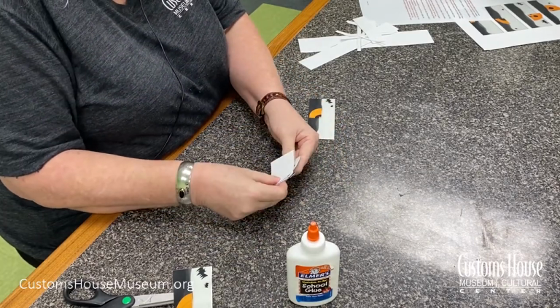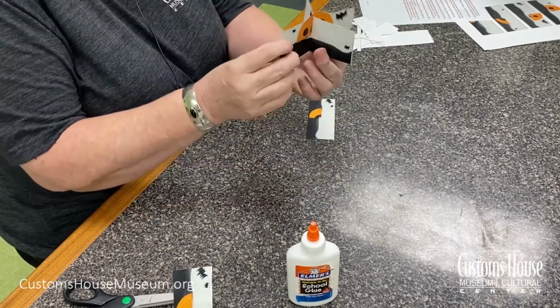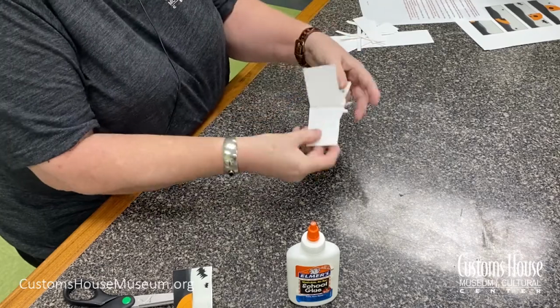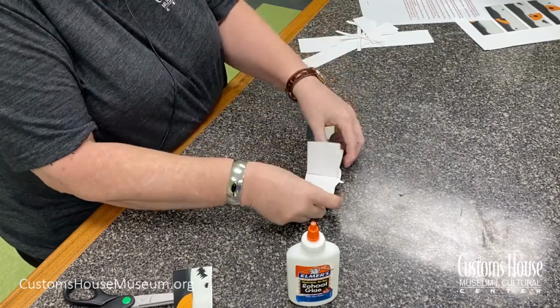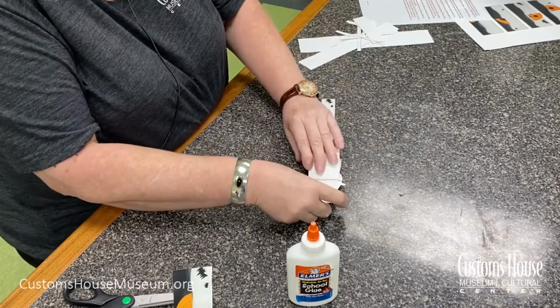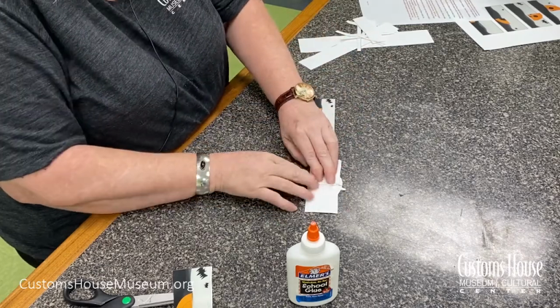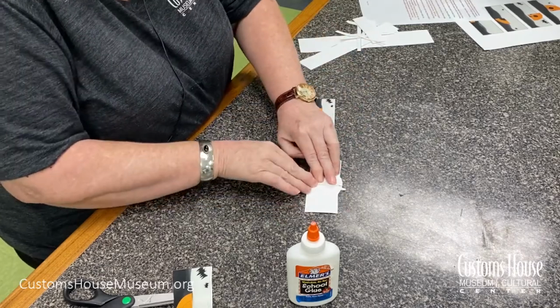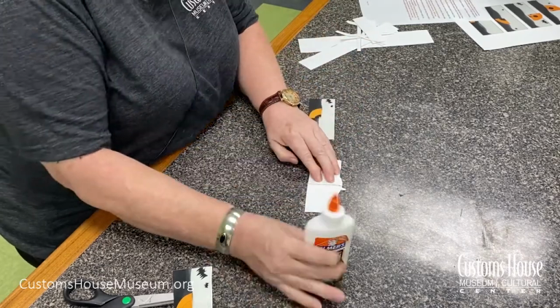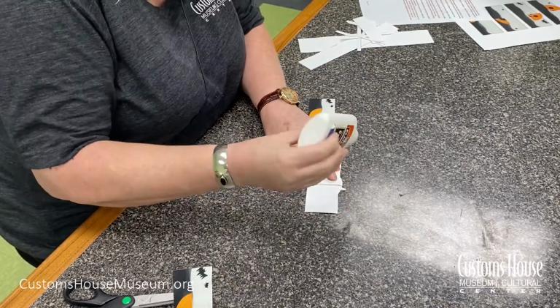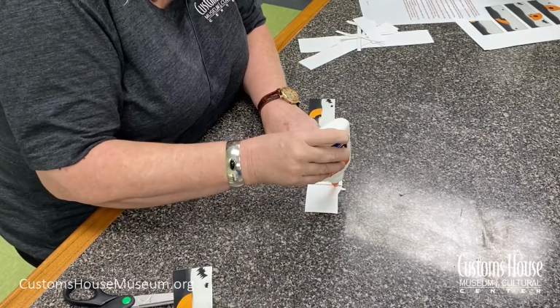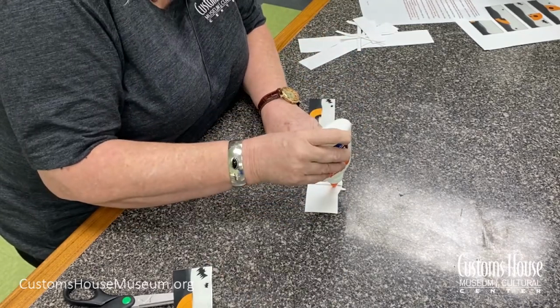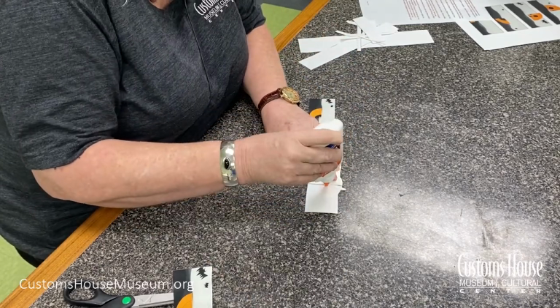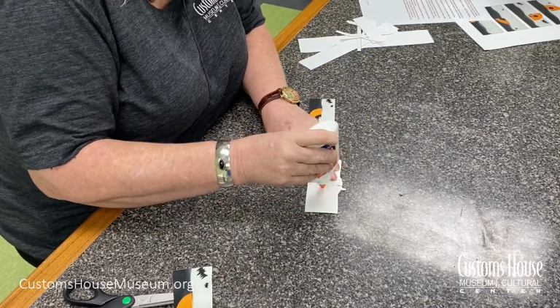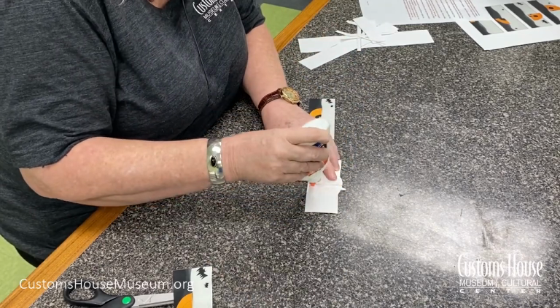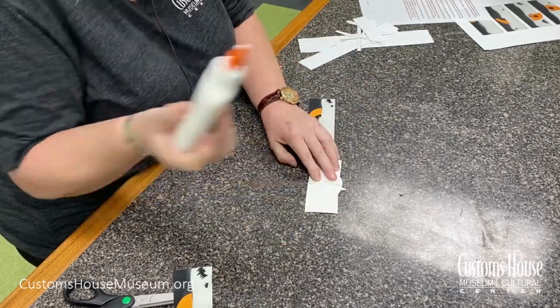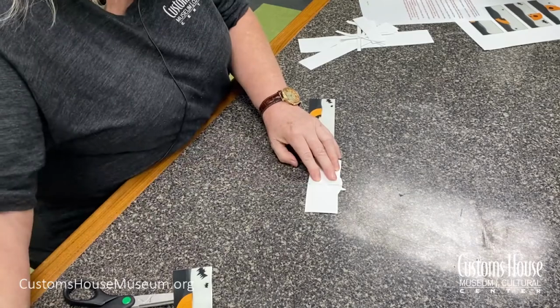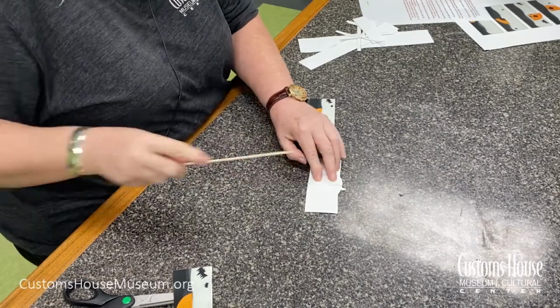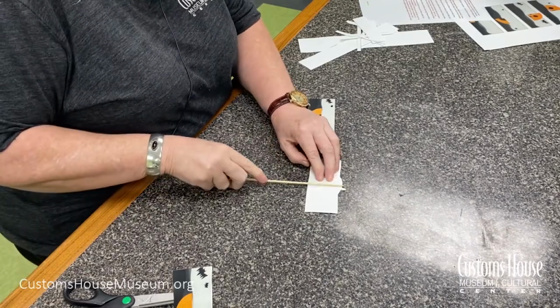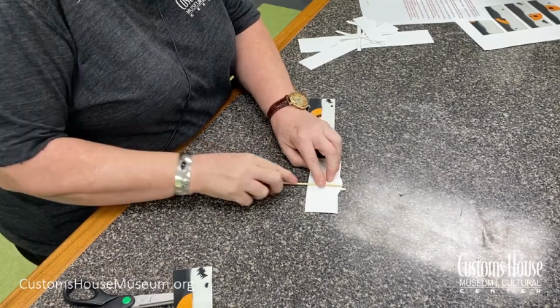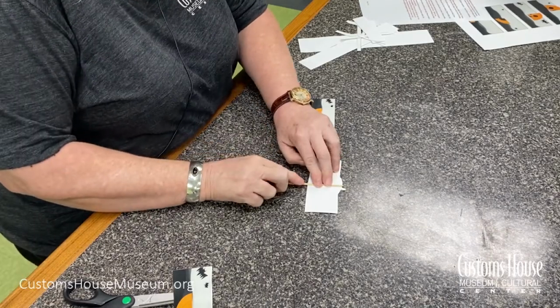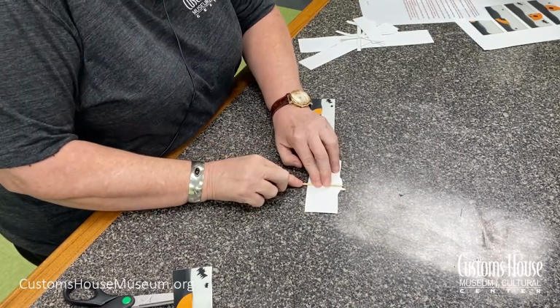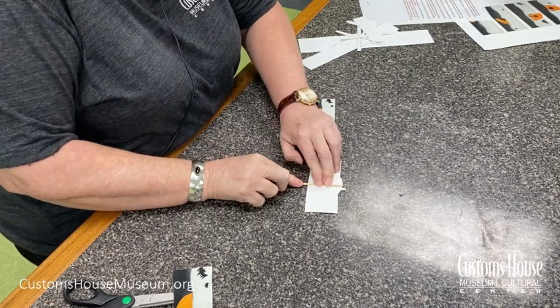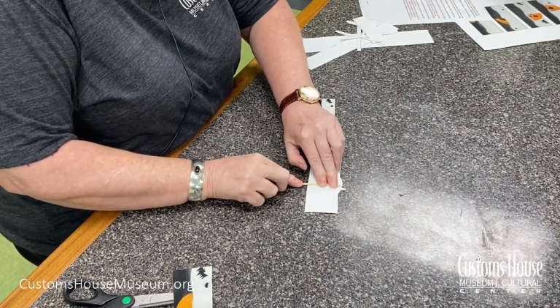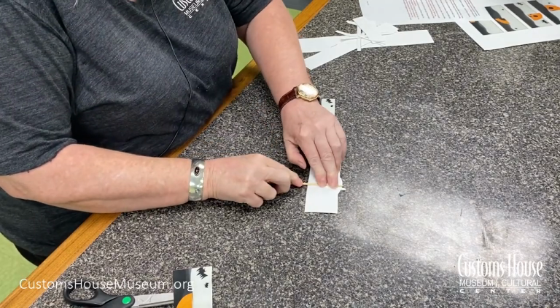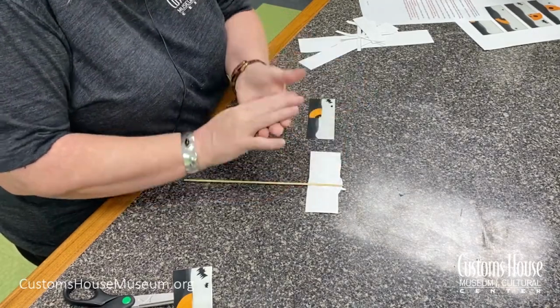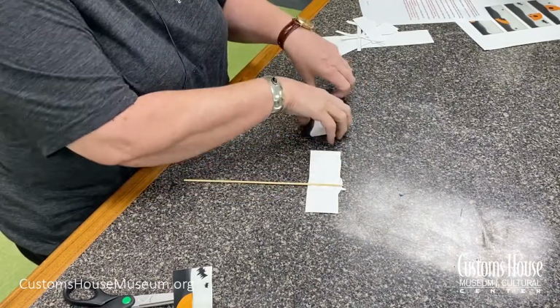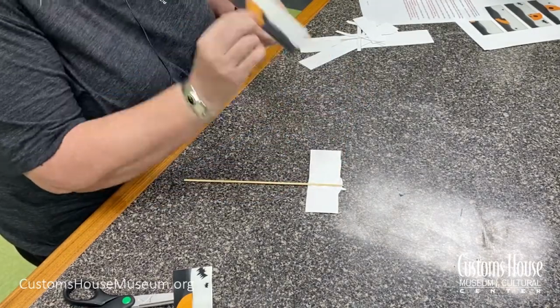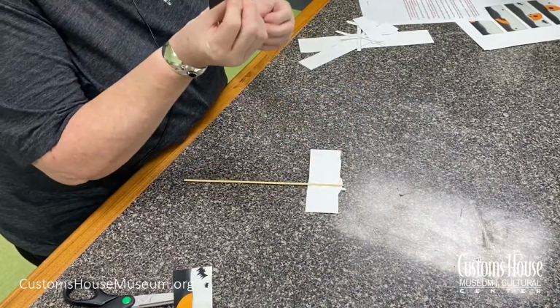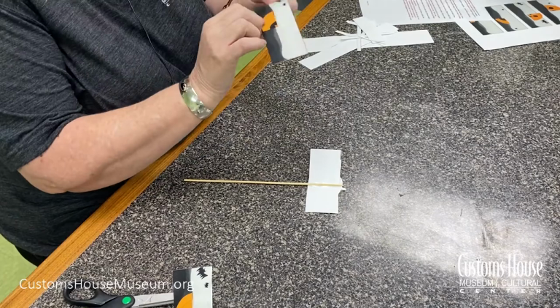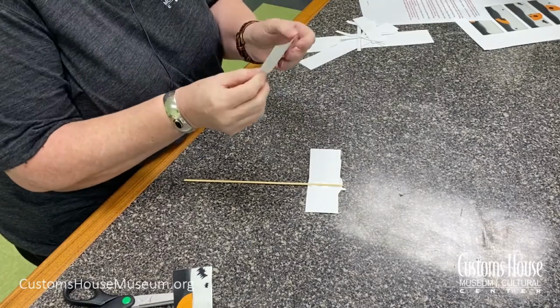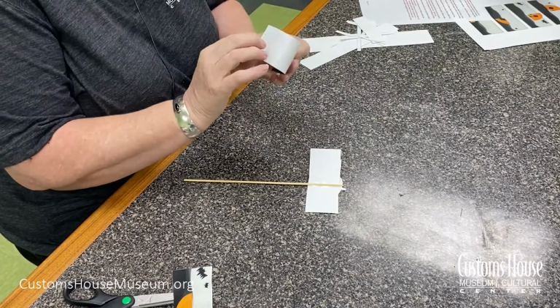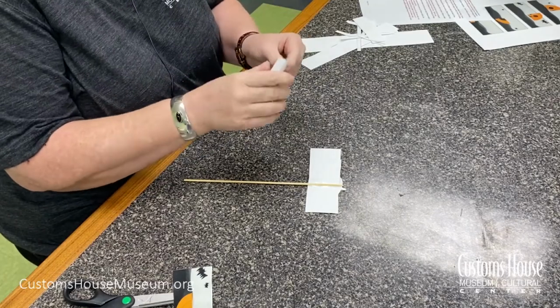Carefully glue the skewer in between the bottom section and the other sections. Take the last section, fold it, and glue it on top of the skewer and the other sections.